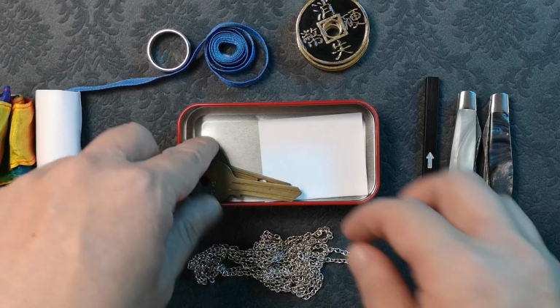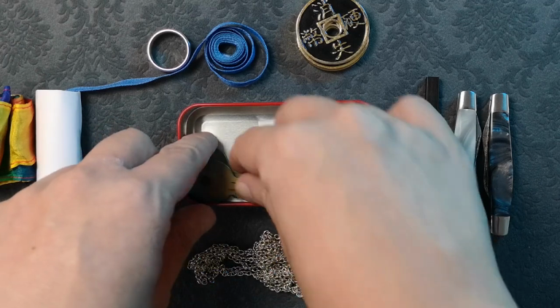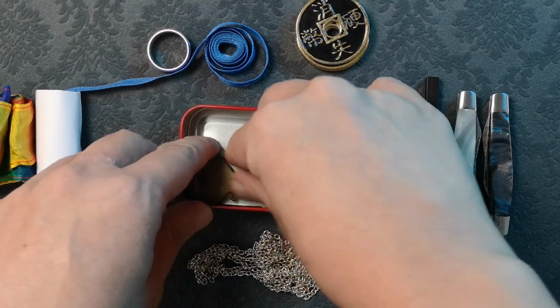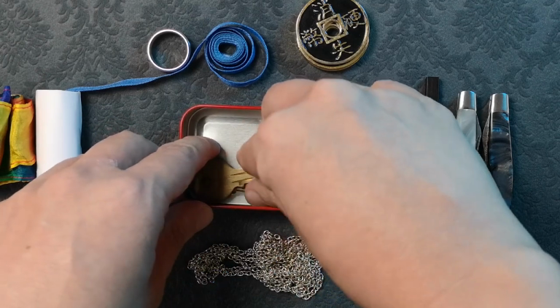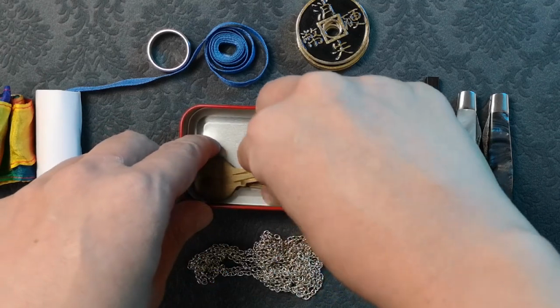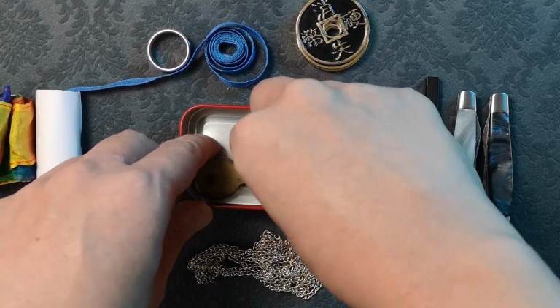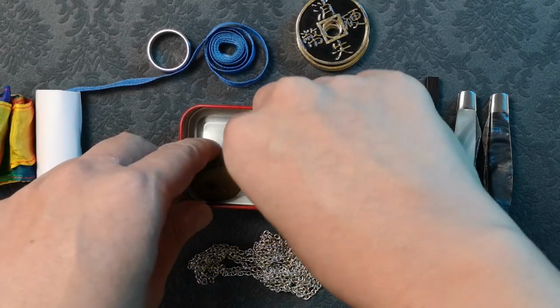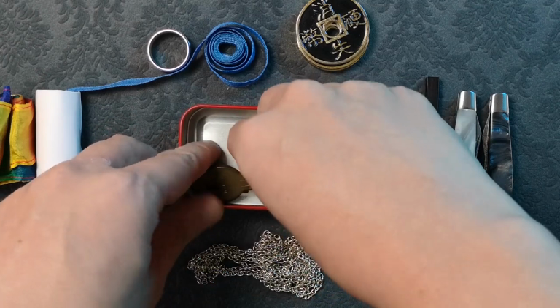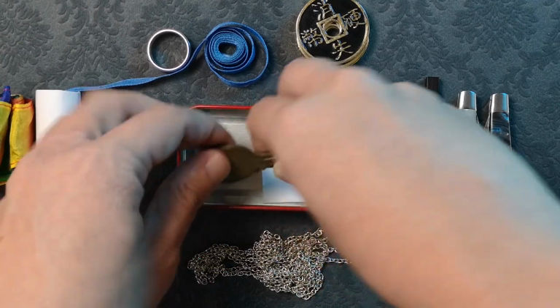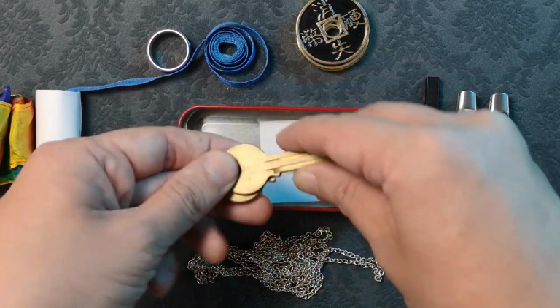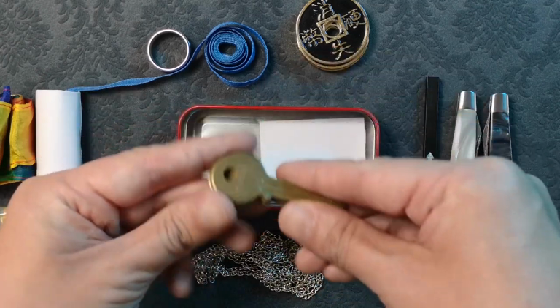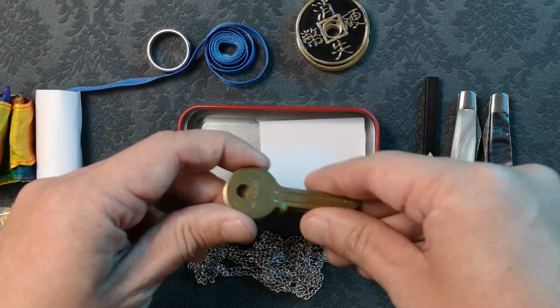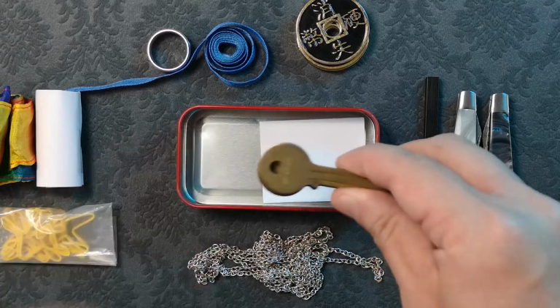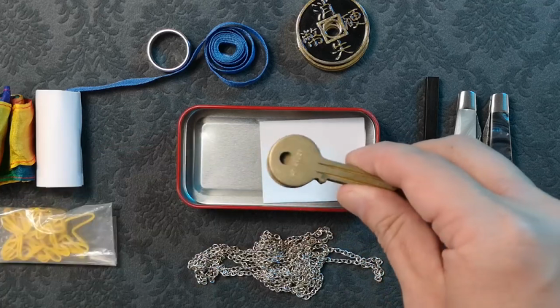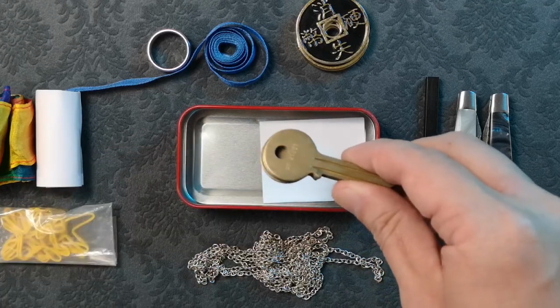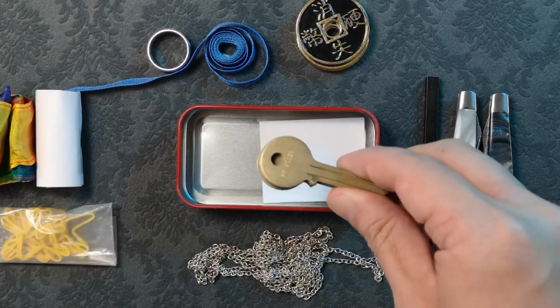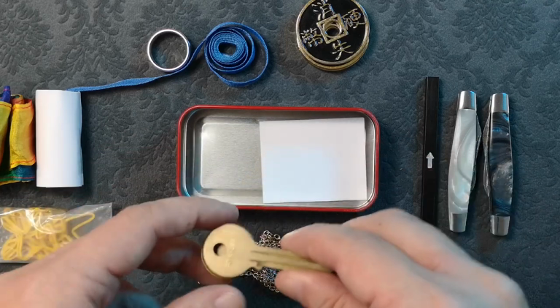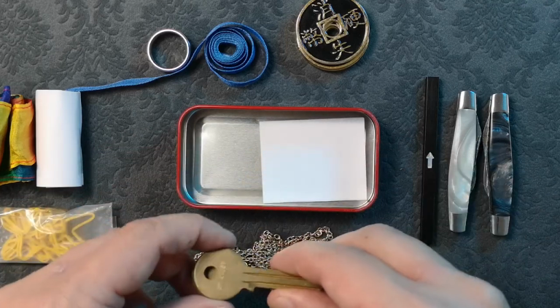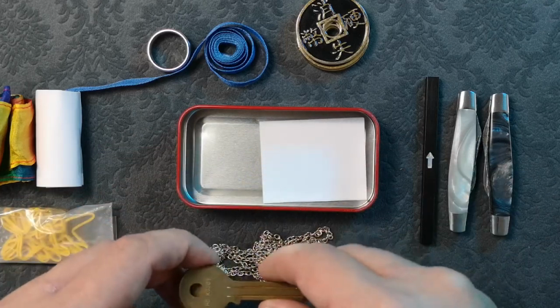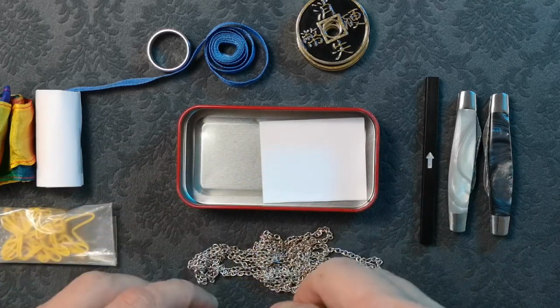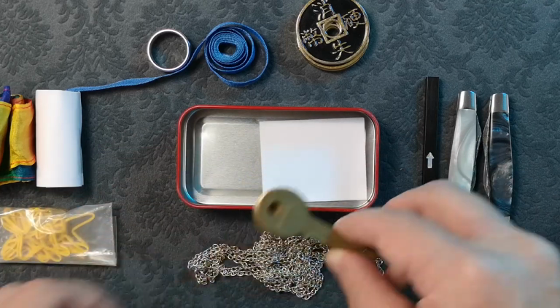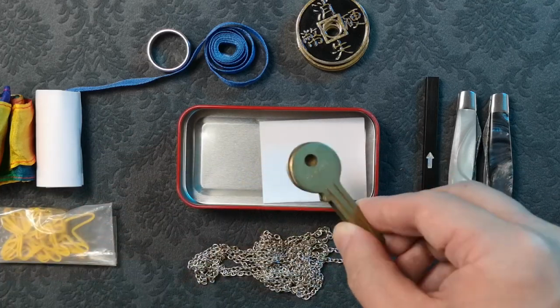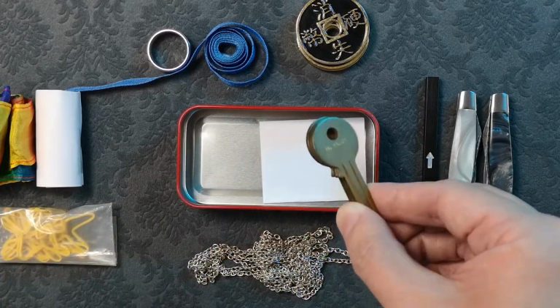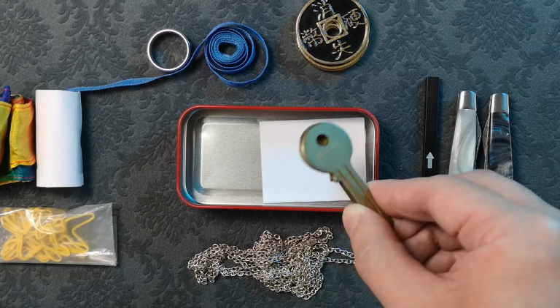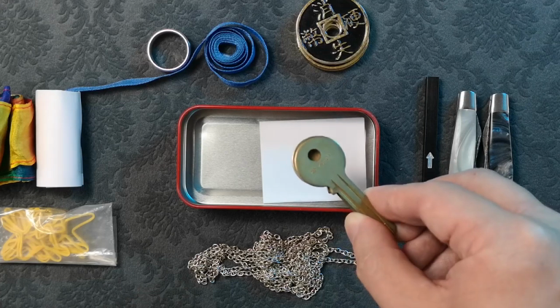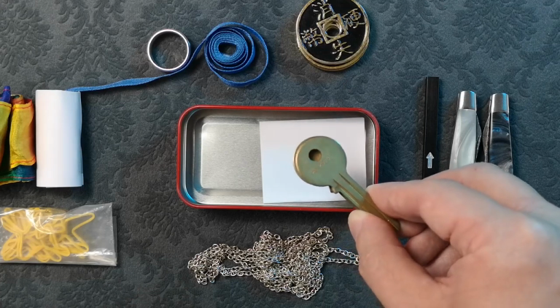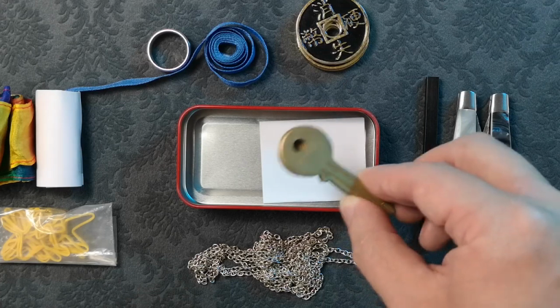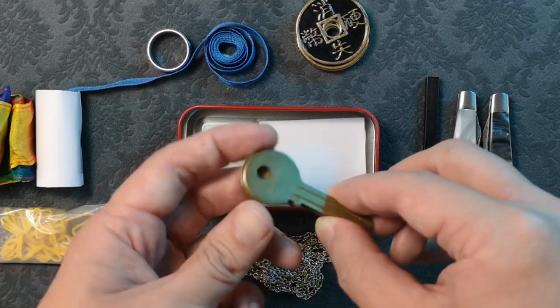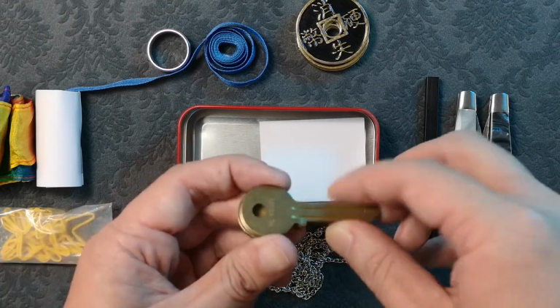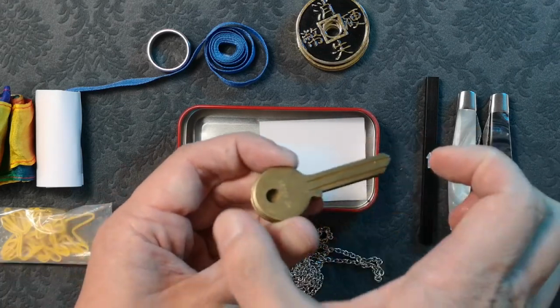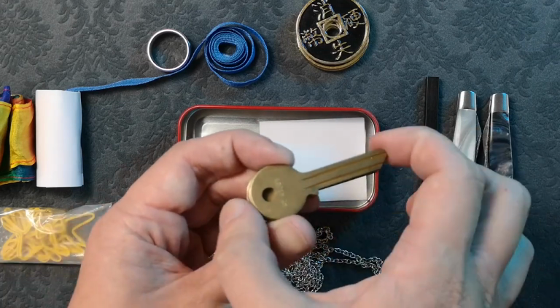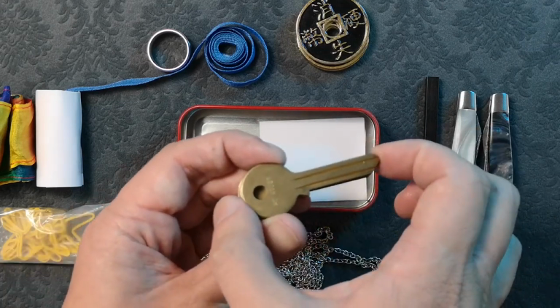This is the original Keymaster by Craig Petty. I do not have any of the newer versions like the chrome ones or the most recent release from Penguin Magic, which I believe has keys that are slightly shorter and easier to handle.